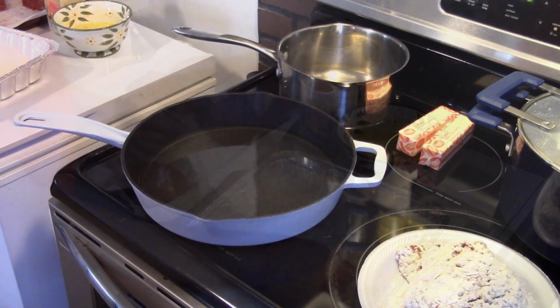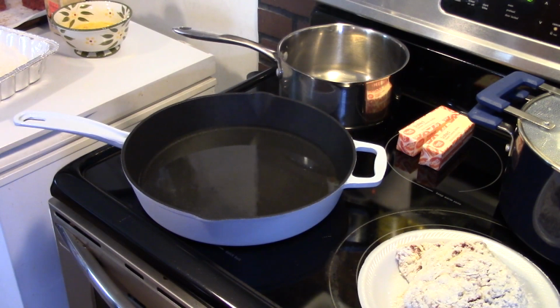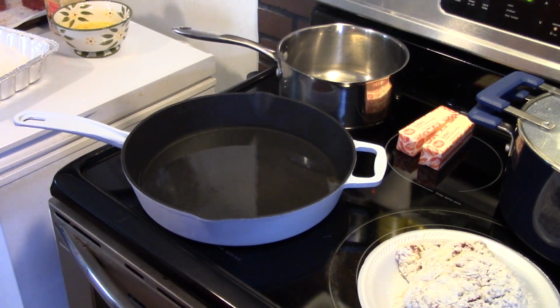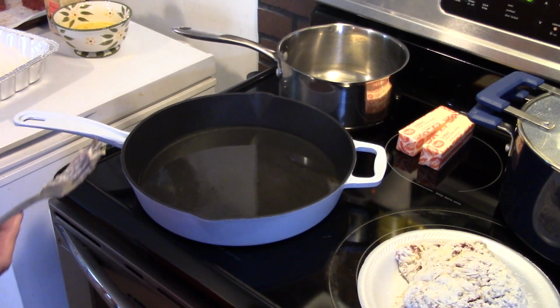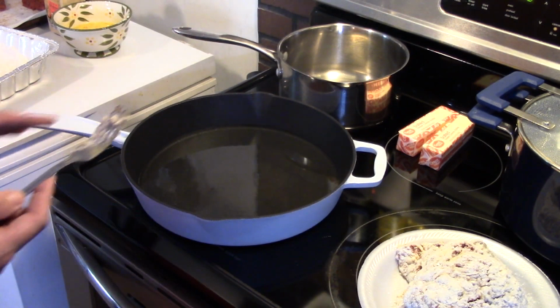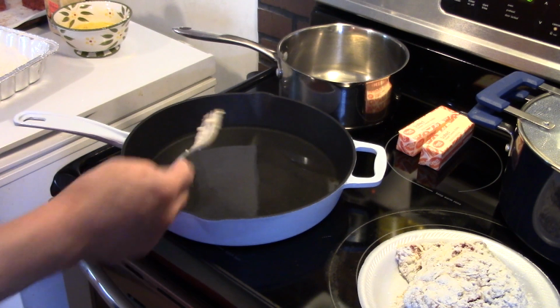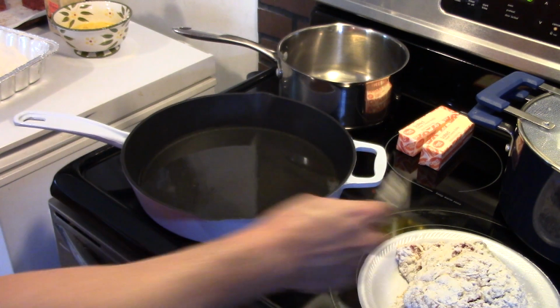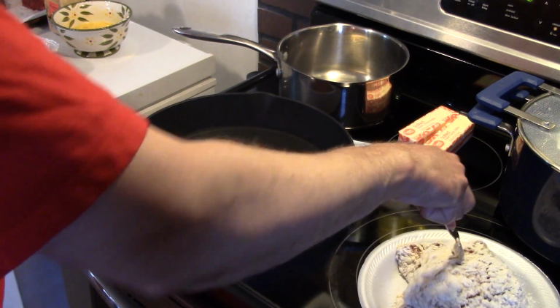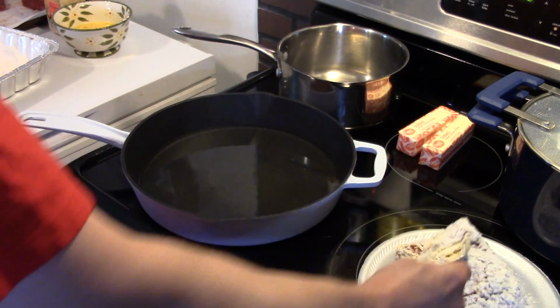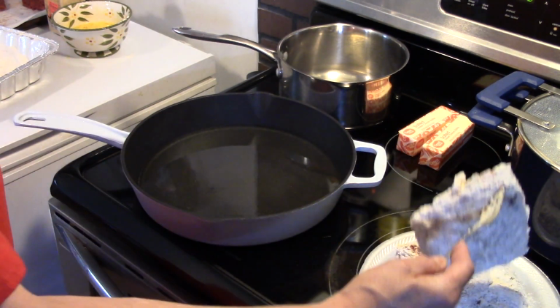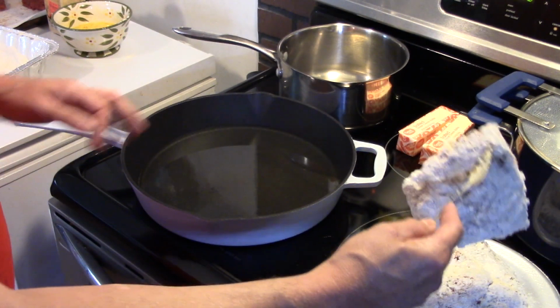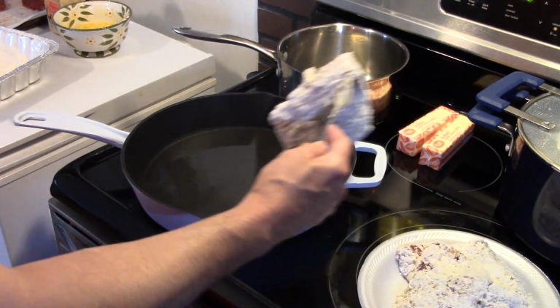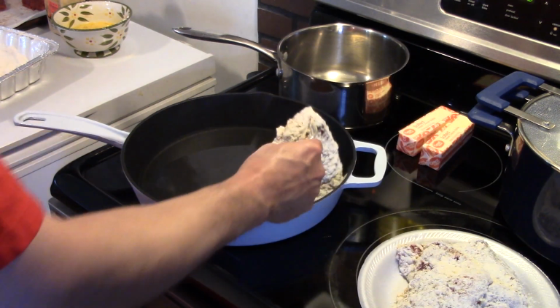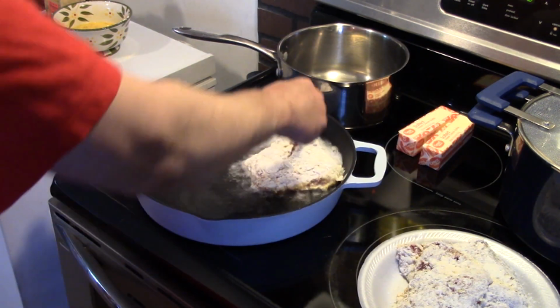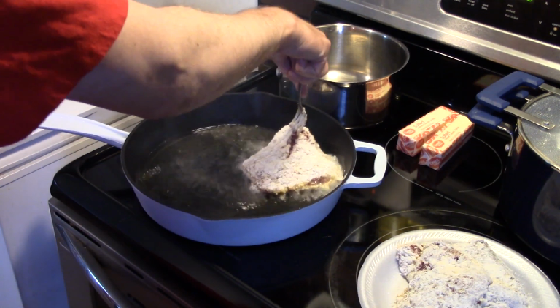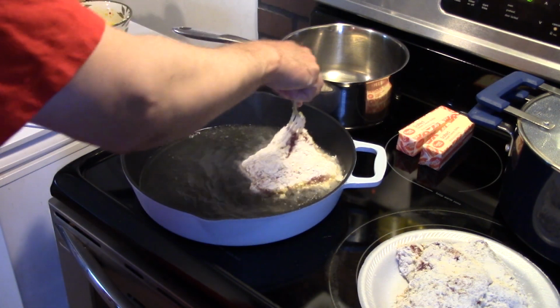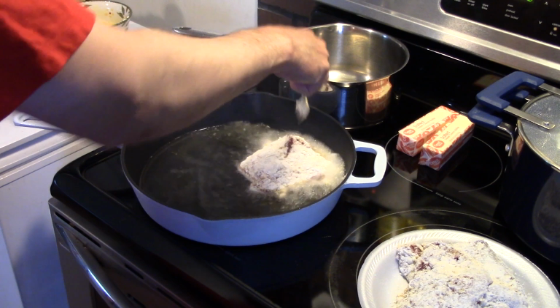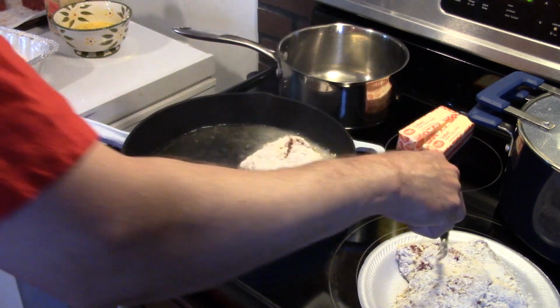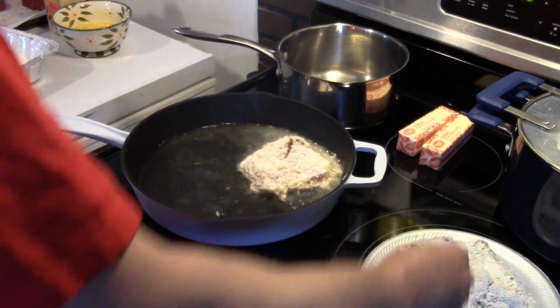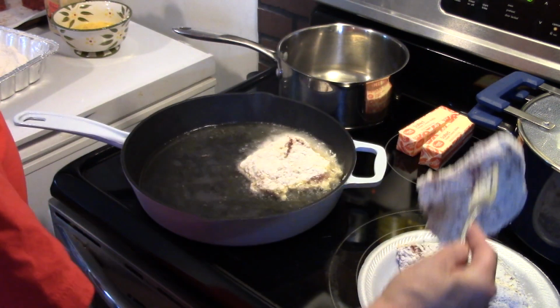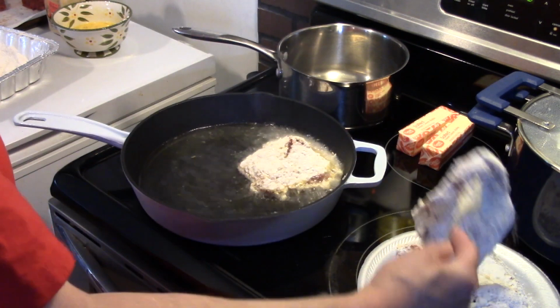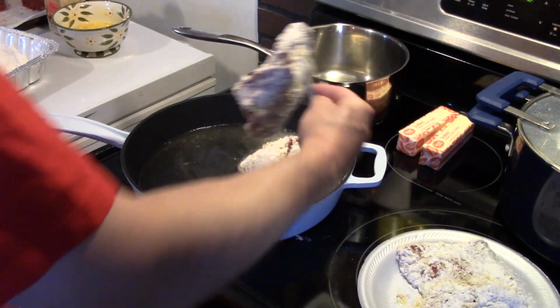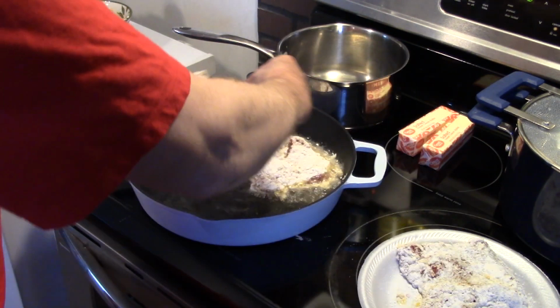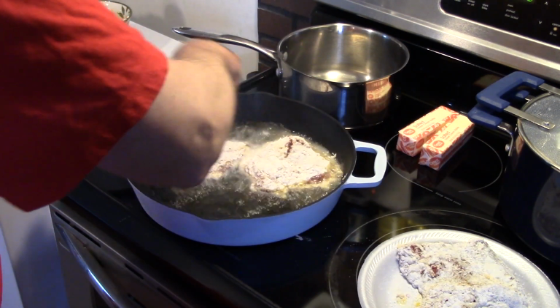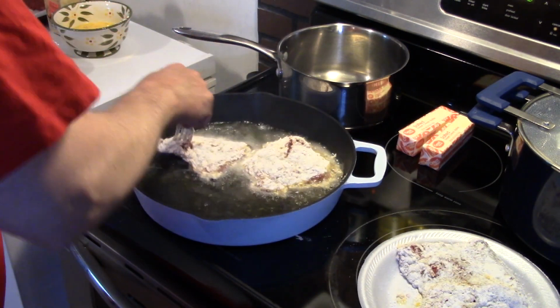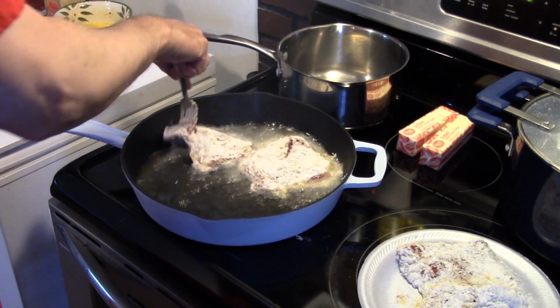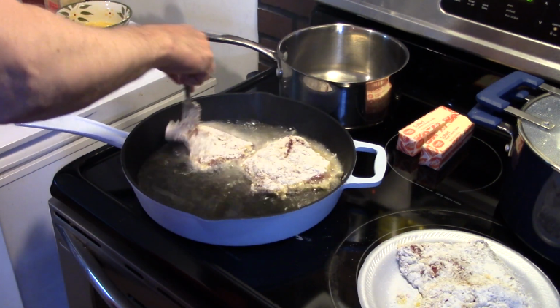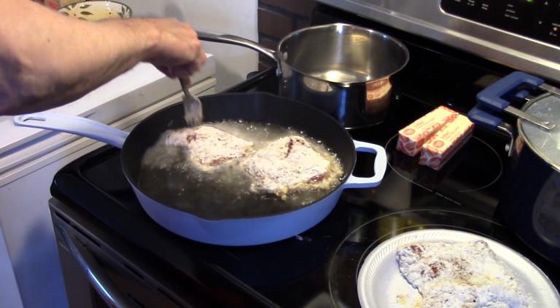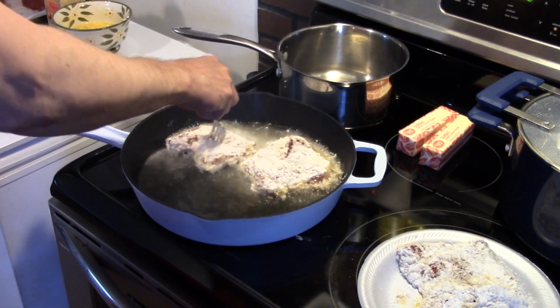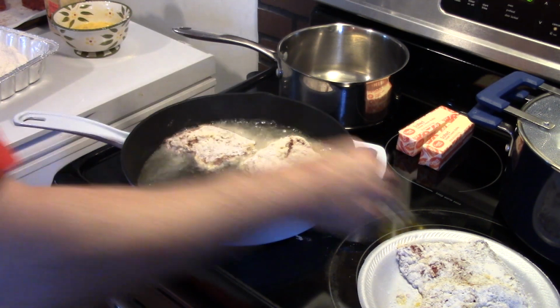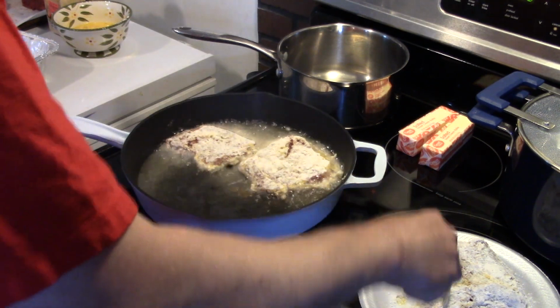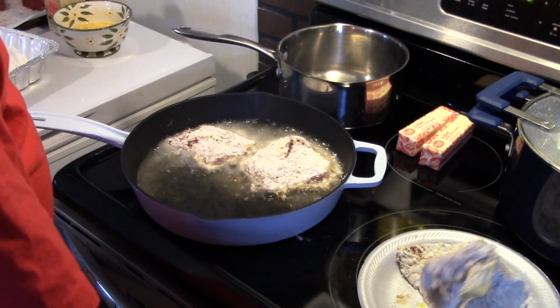Now that I have all my steaks coated in flour, I have my large cast iron skillet with about a half inch of vegetable oil. It's pretty hot — I have it over medium heat. We're going to get our steaks in here and fry them so they're golden brown on each side. By that time the steaks will be cooked through.